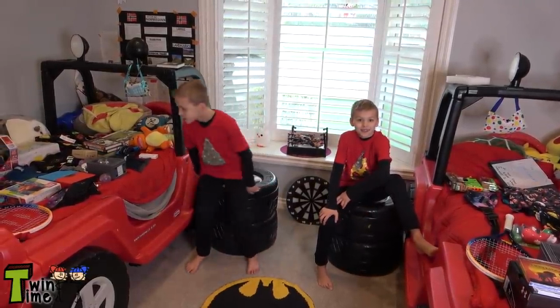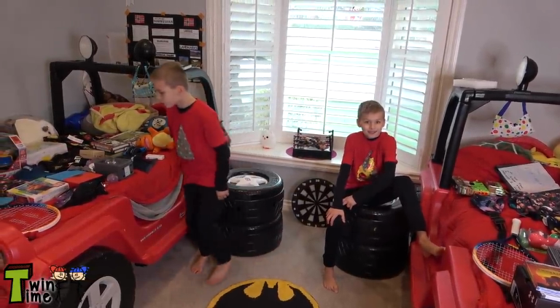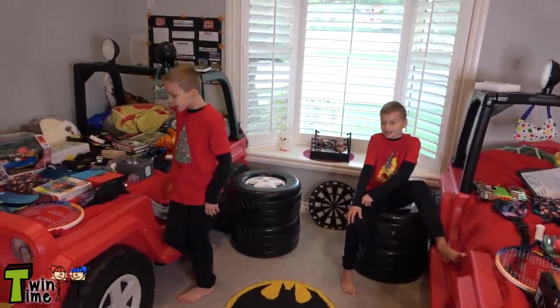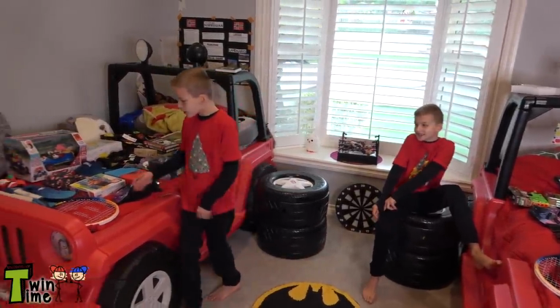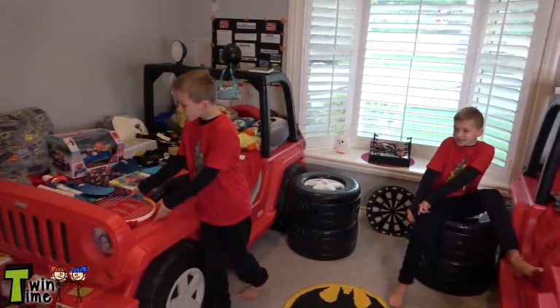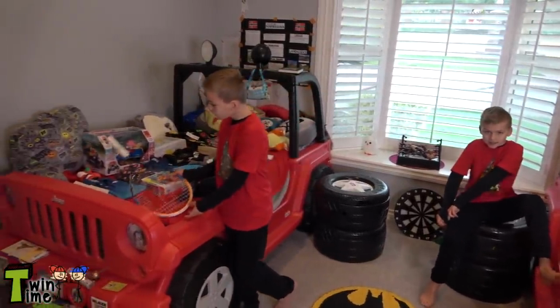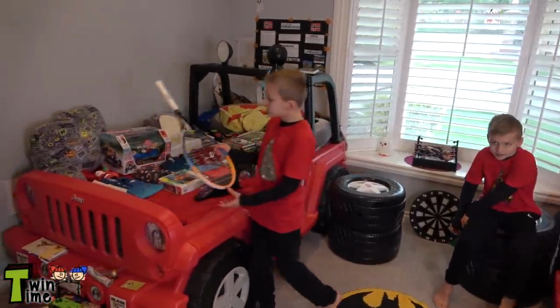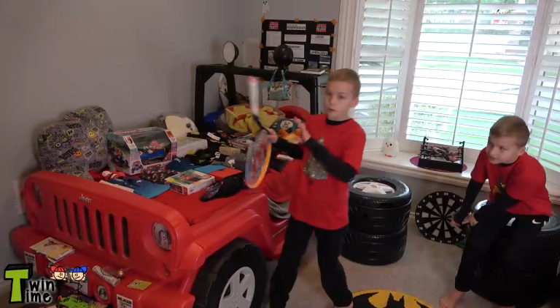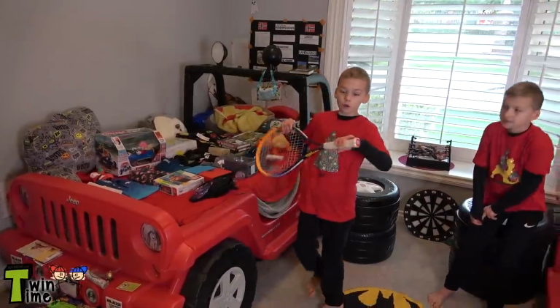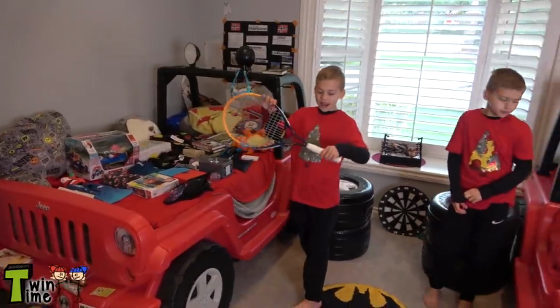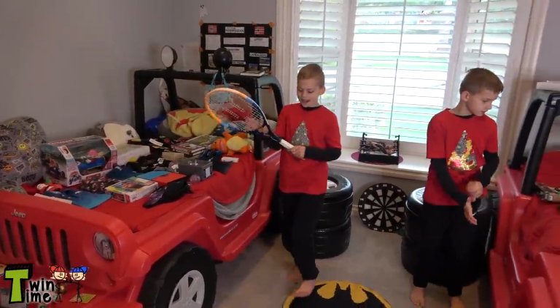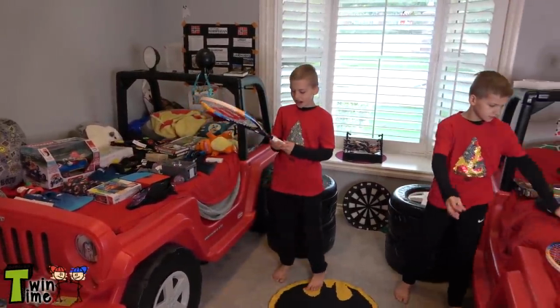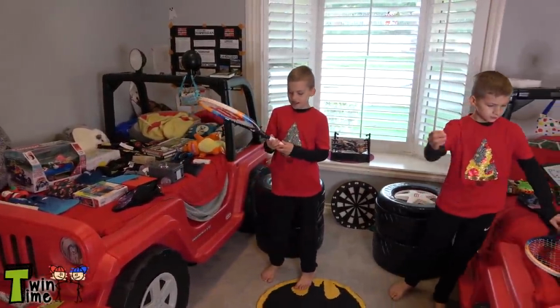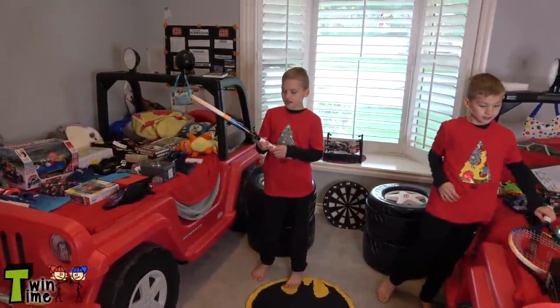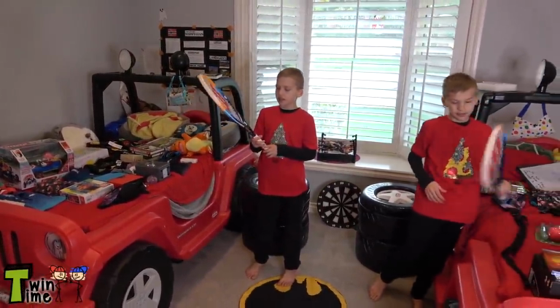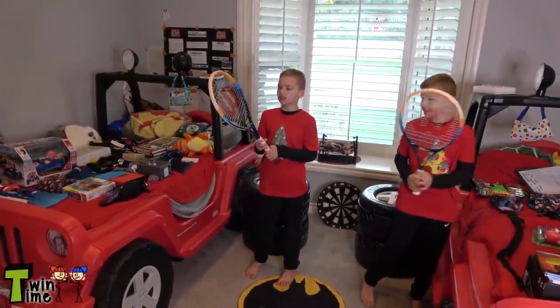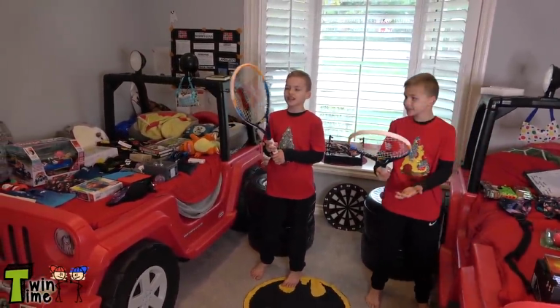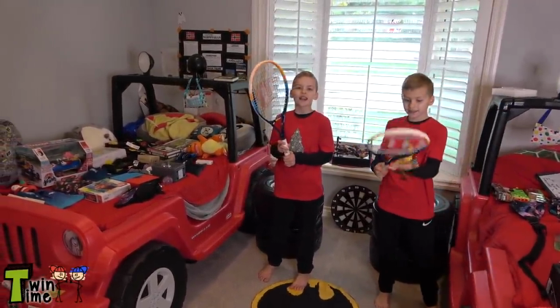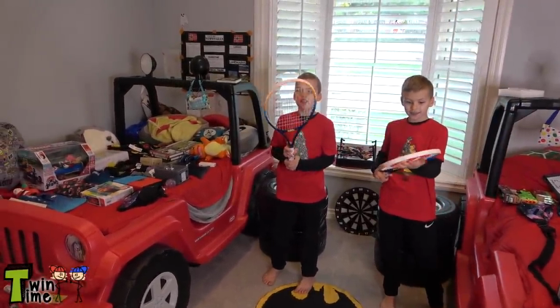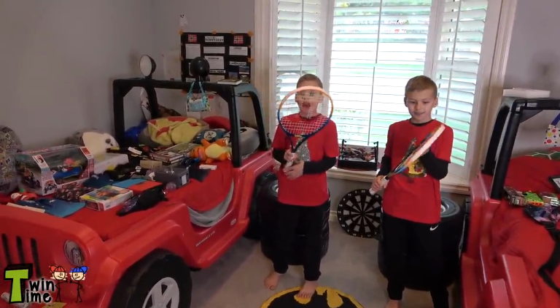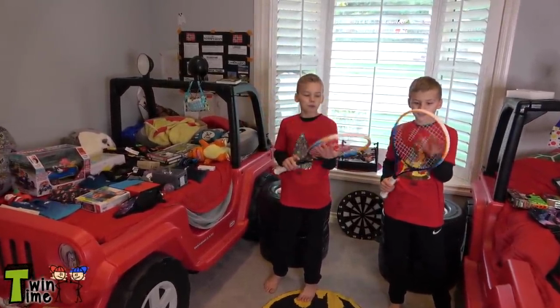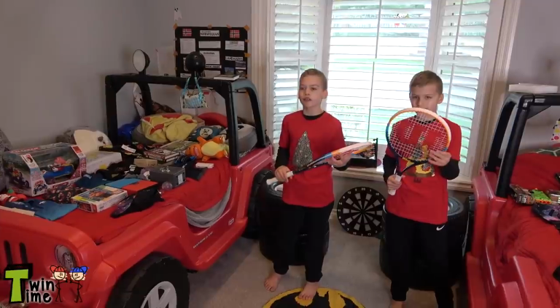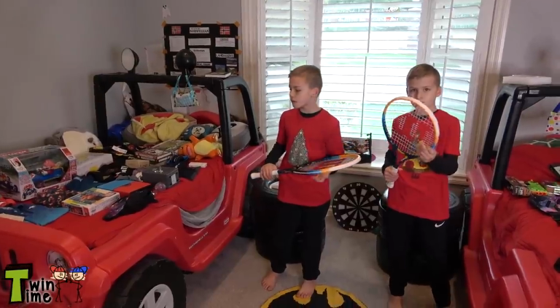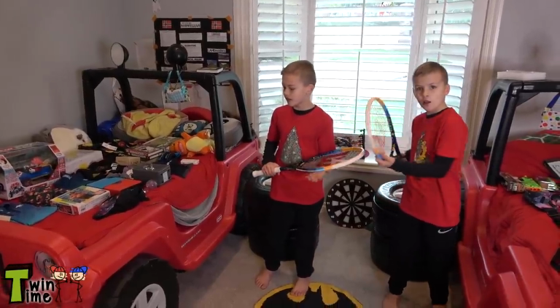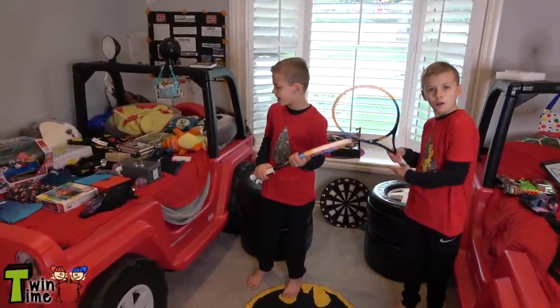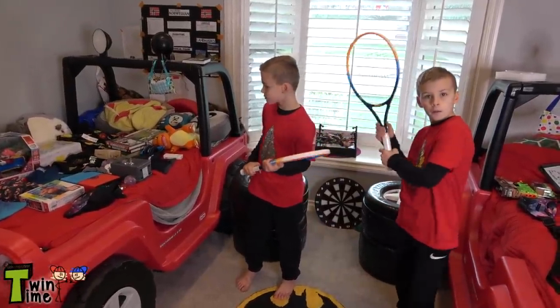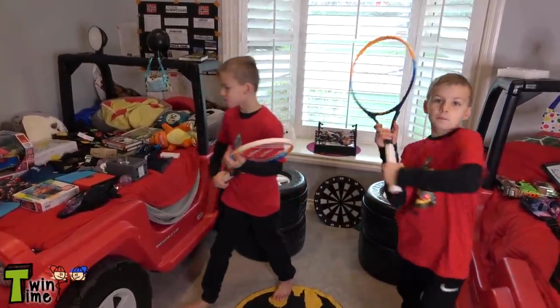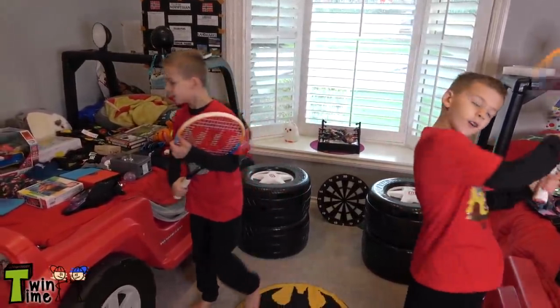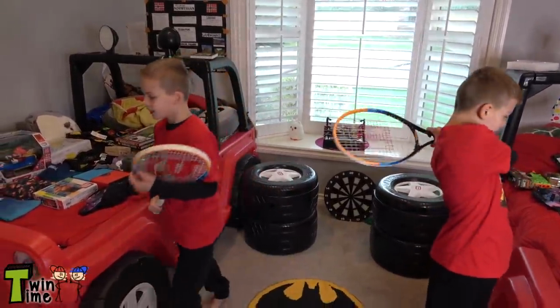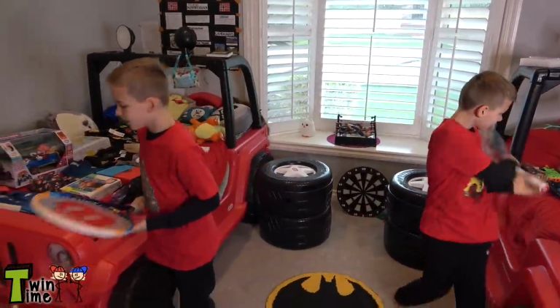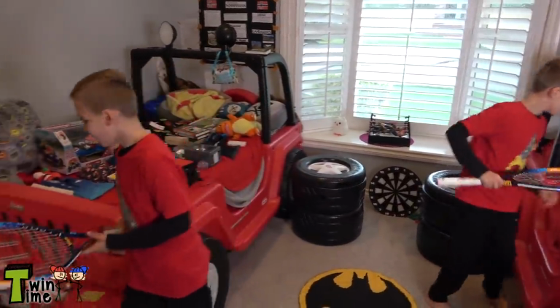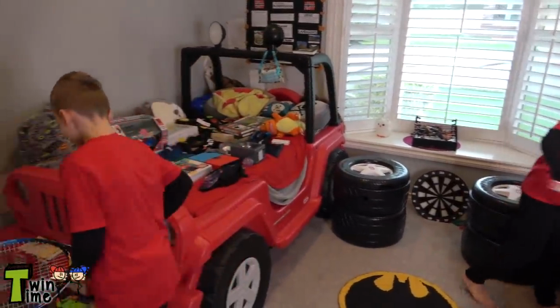So first, we got these super cool tennis rackets. They're really nice. I'm going to play with them in a few days. They're awesome.